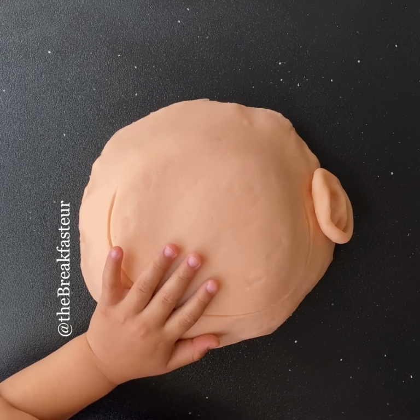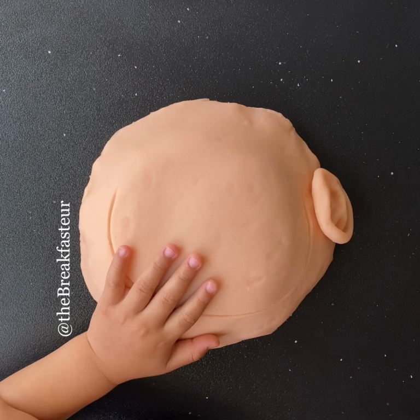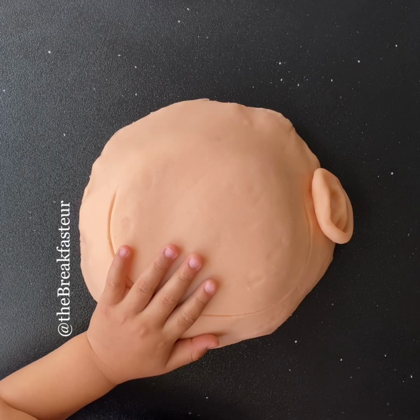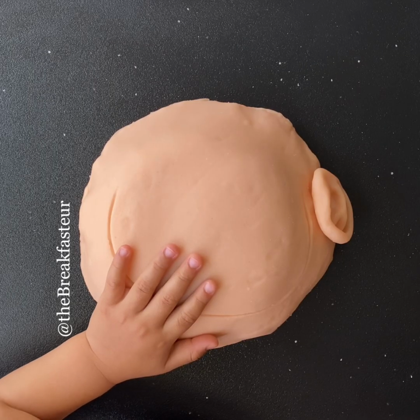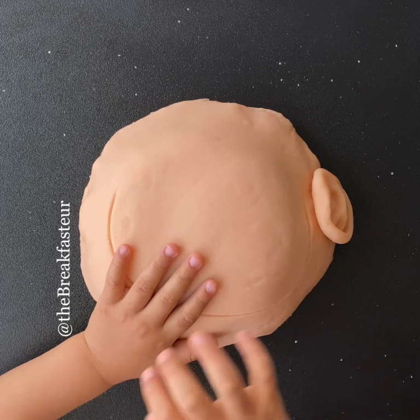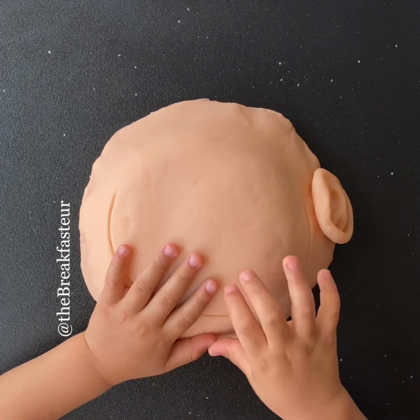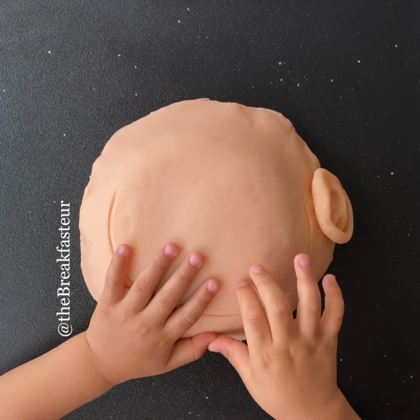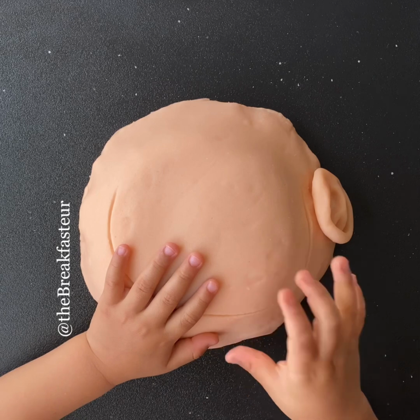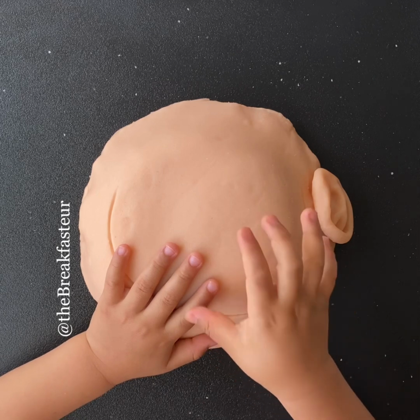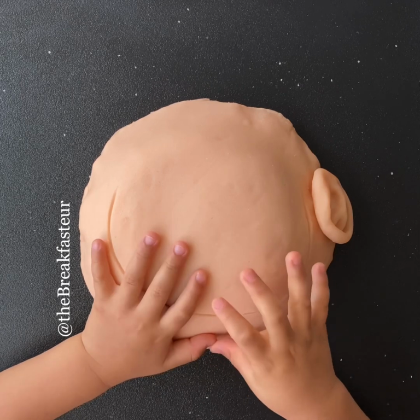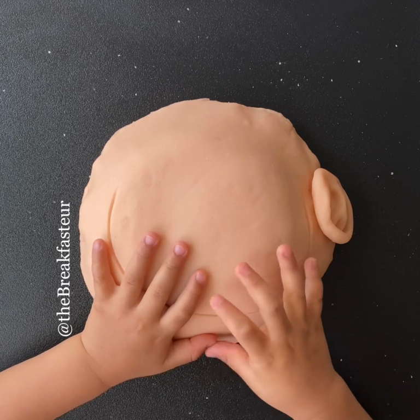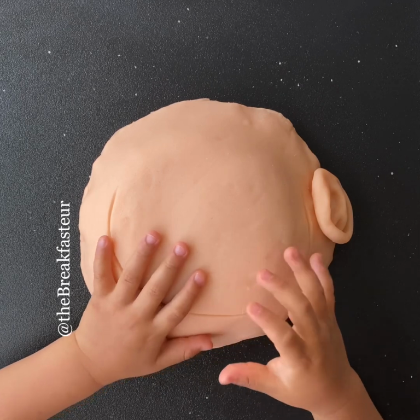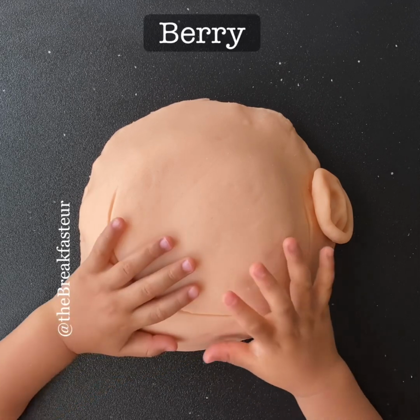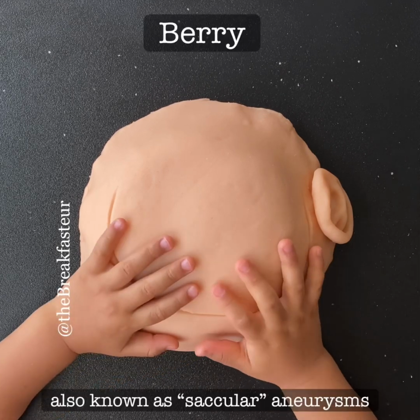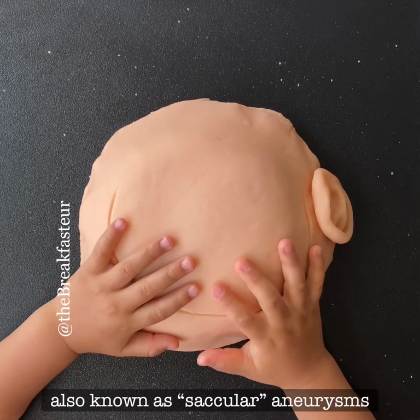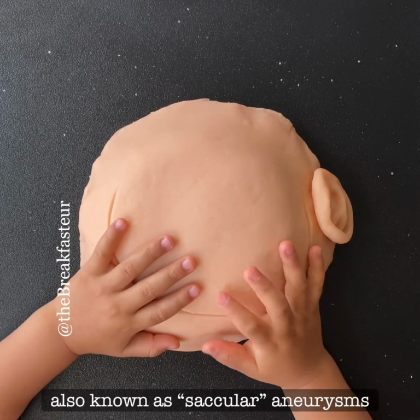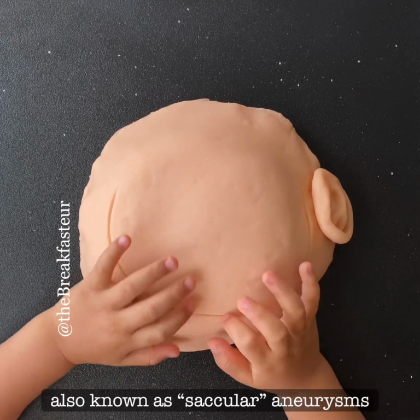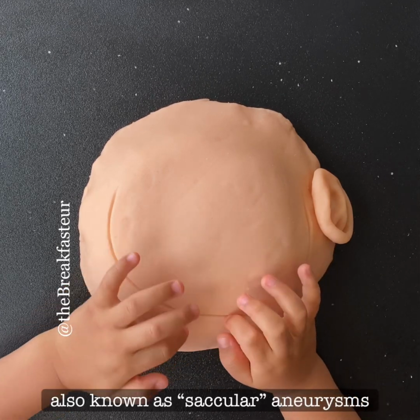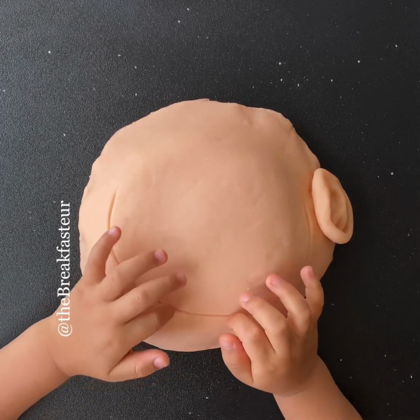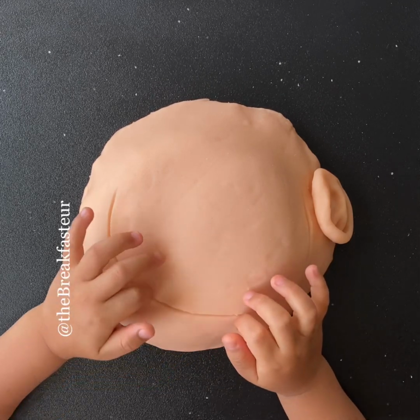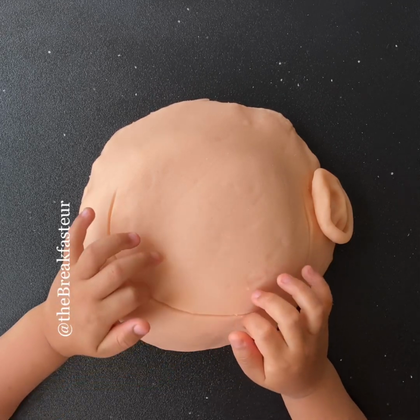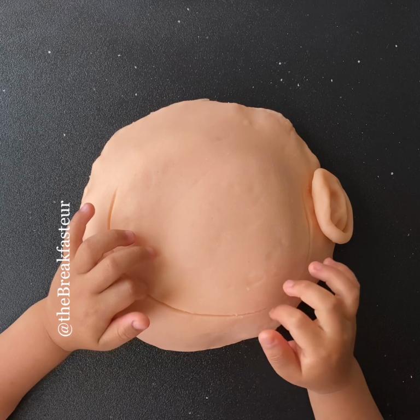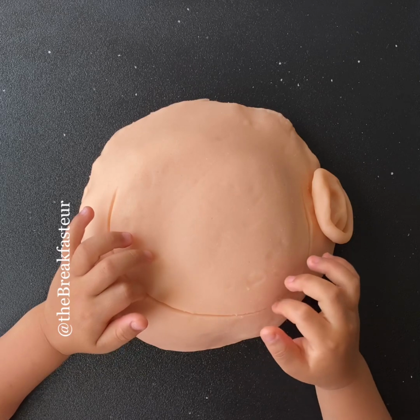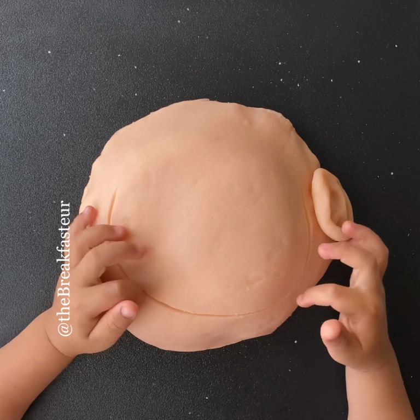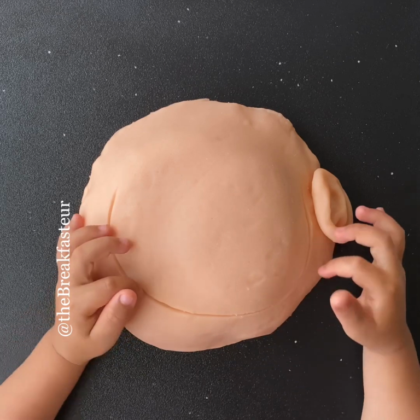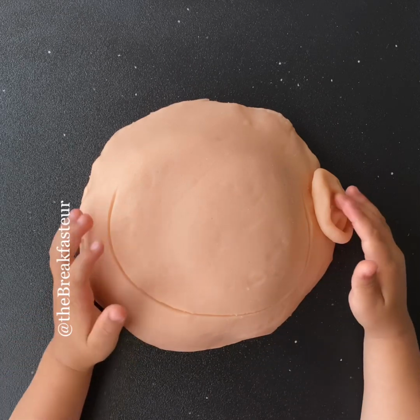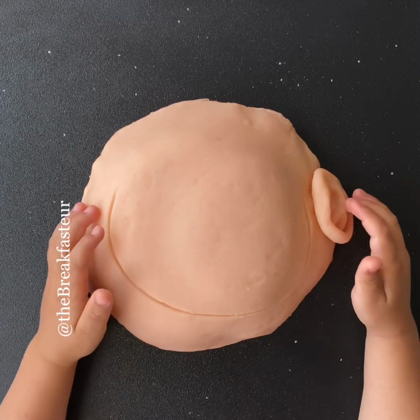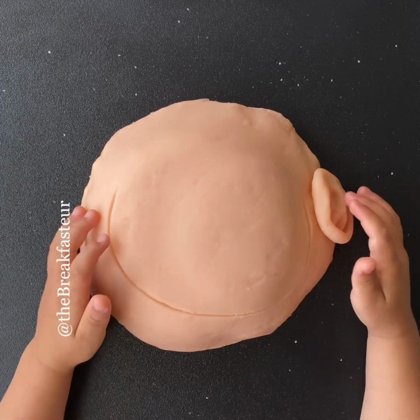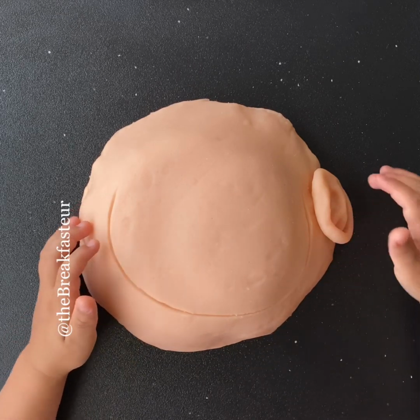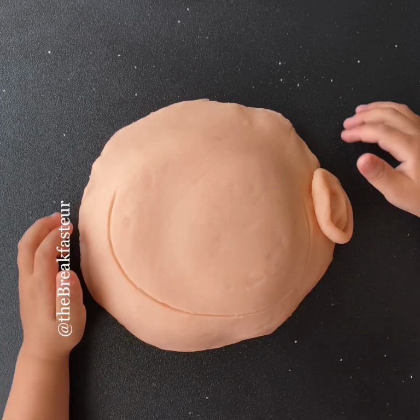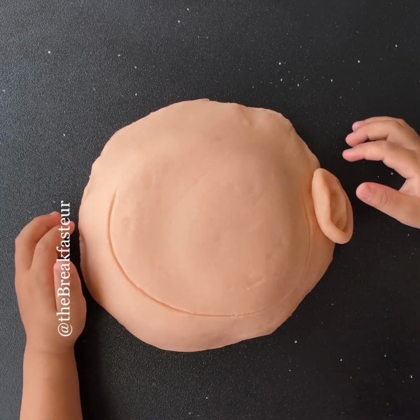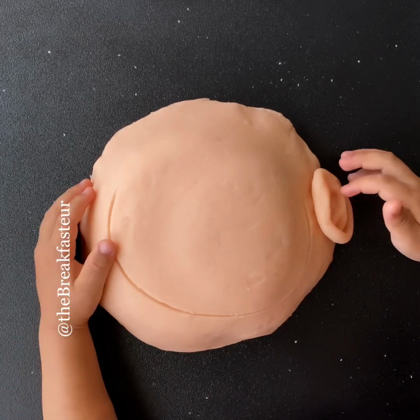Today we'll be clipping an aneurysm inside the brain. It's a berry aneurysm, that's right. So we'll be doing the craniotomy — we'll be cutting into the skull. Ready?